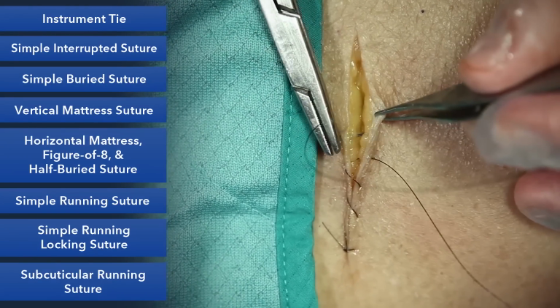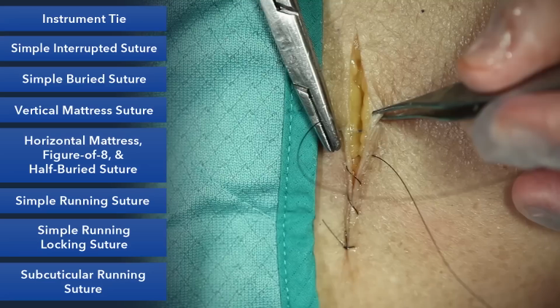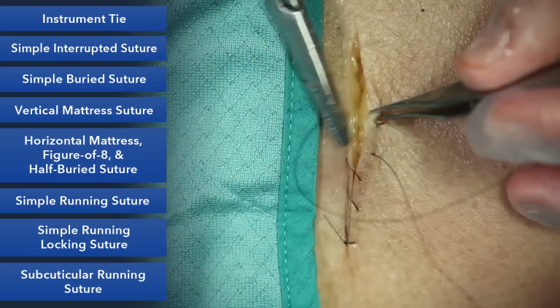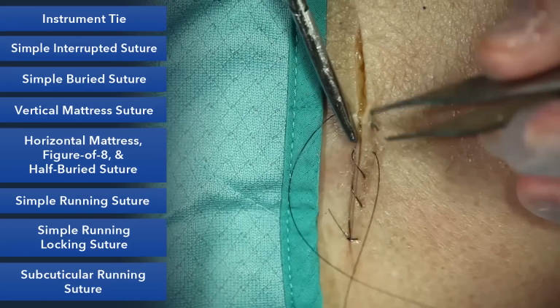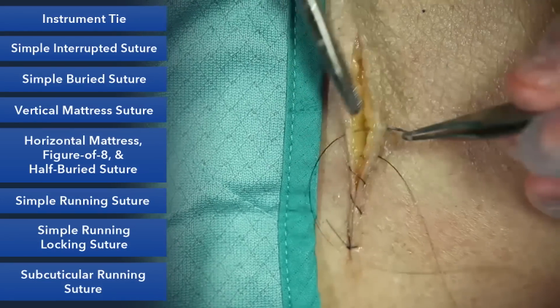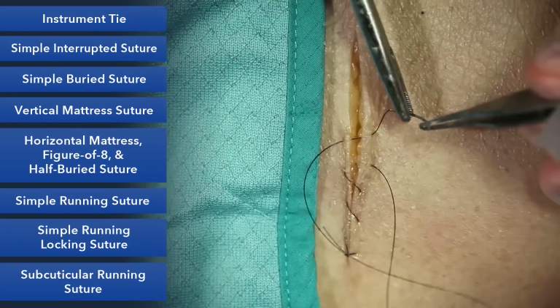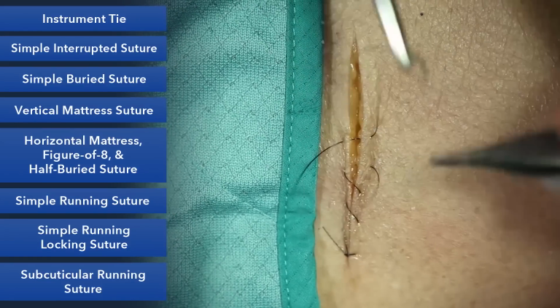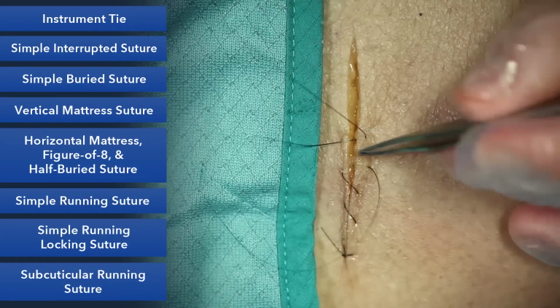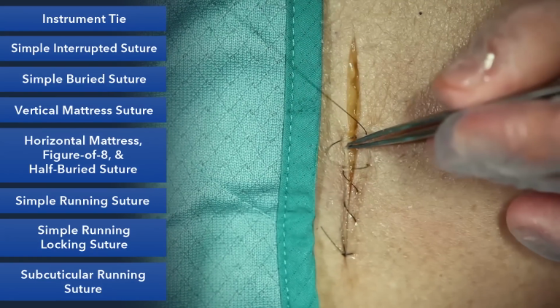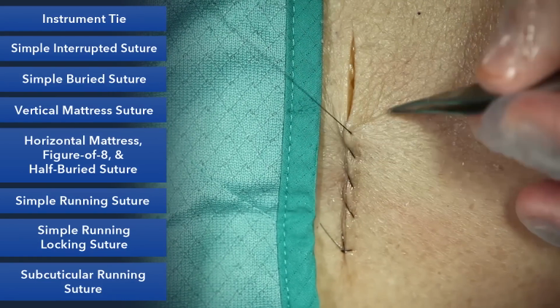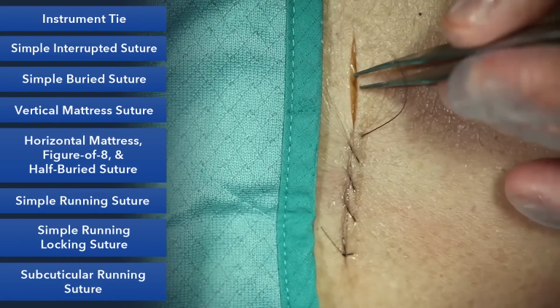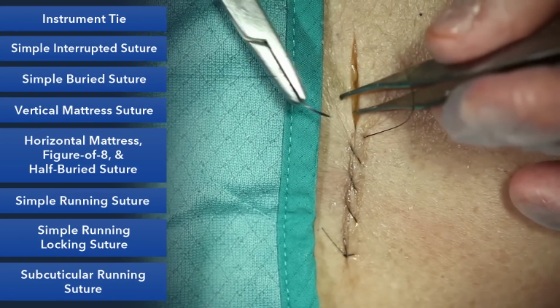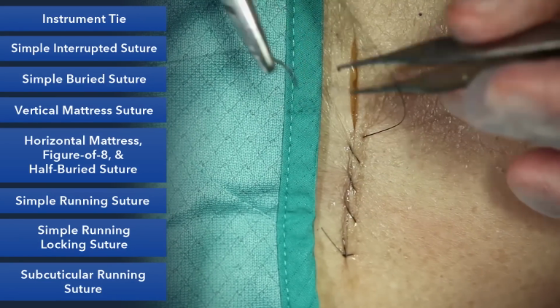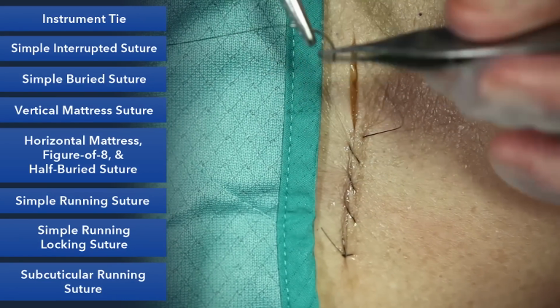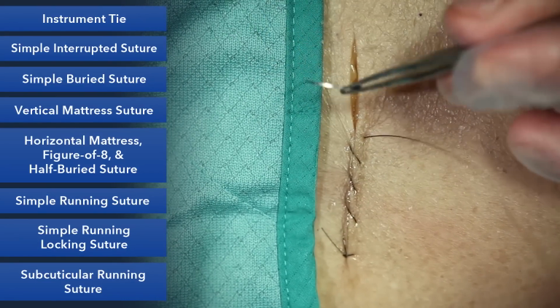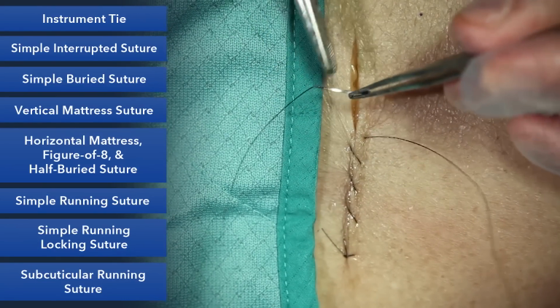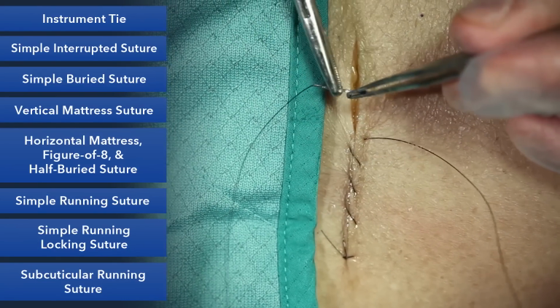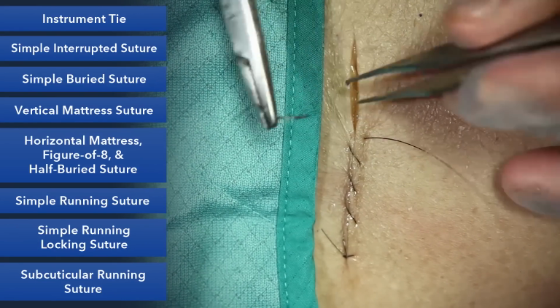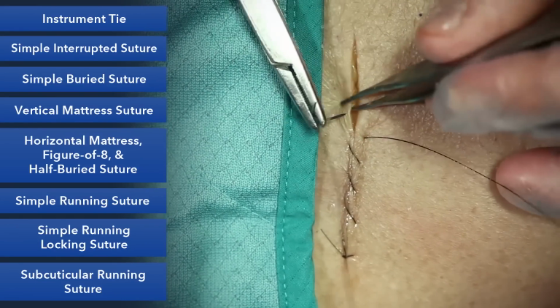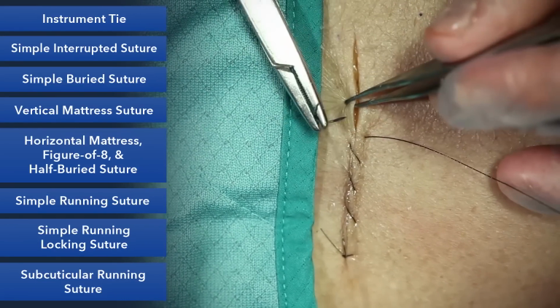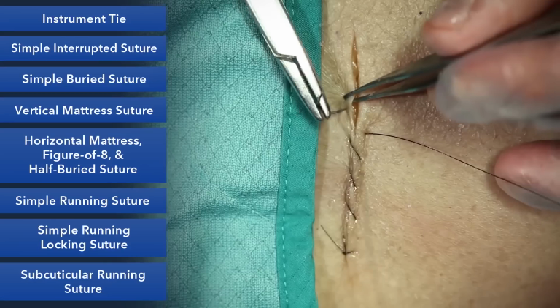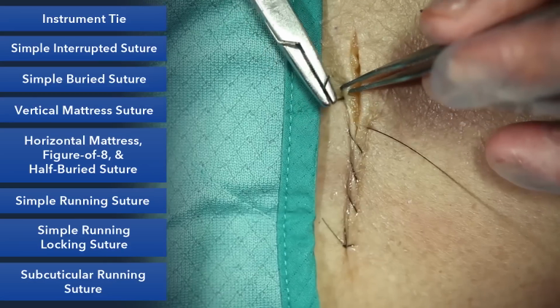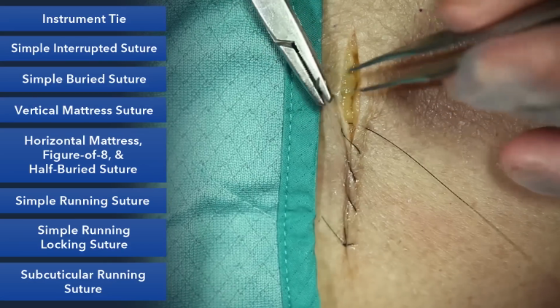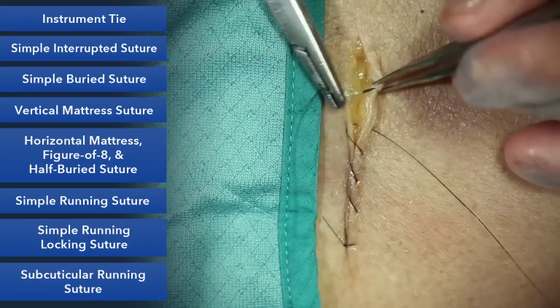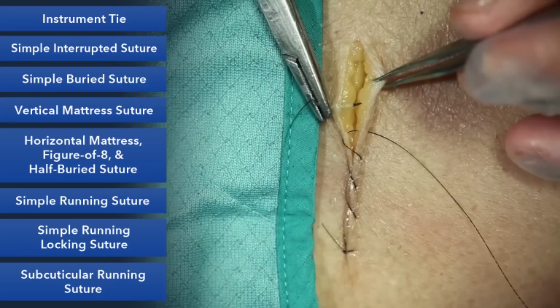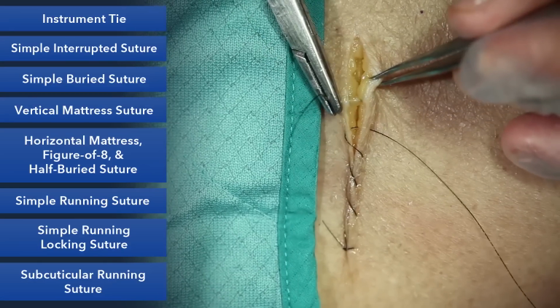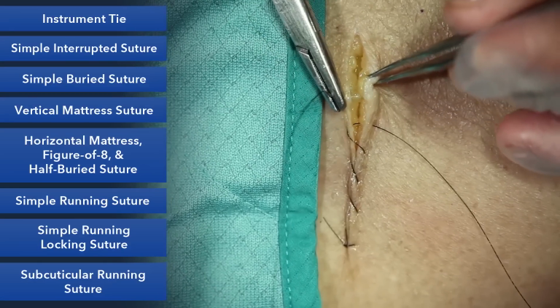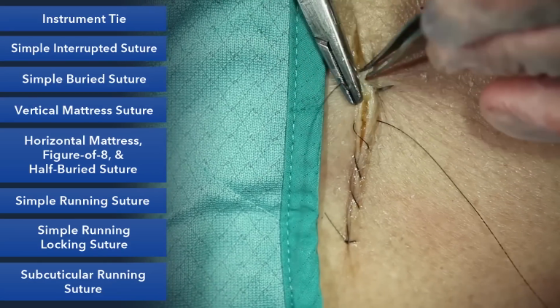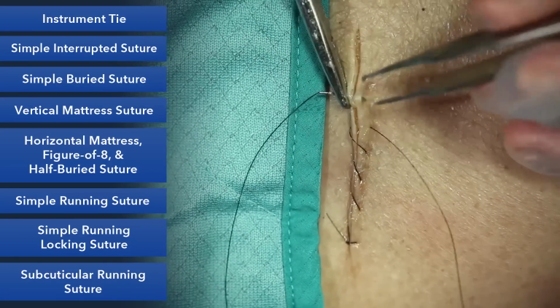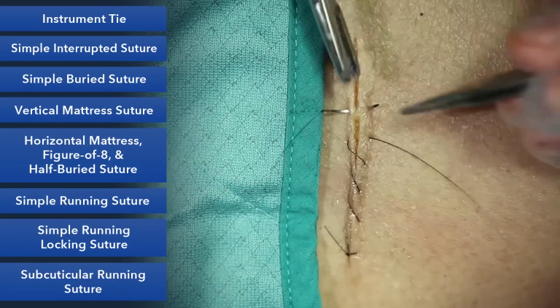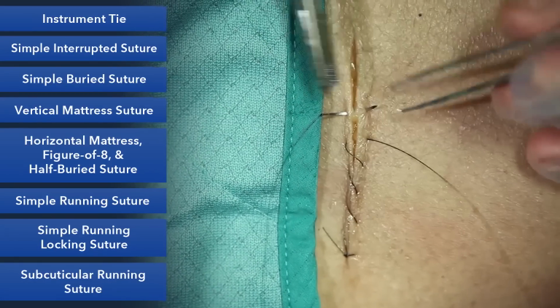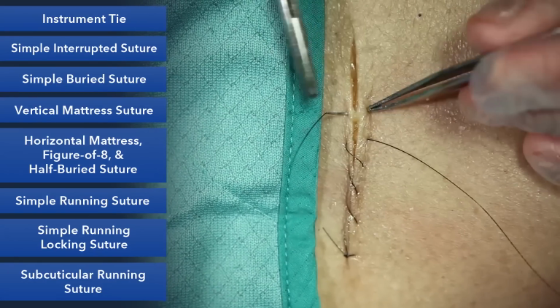People will ask, well, how much do you move along? My answer is as long as it's the same on both sides, it'll end up looking very nice. So be consistent in your bites.